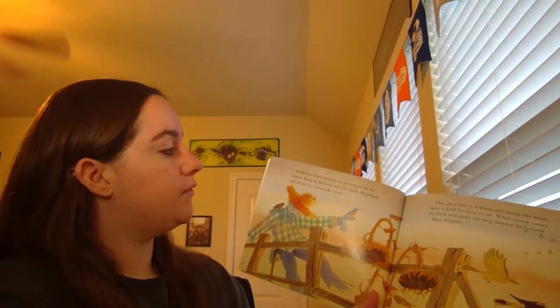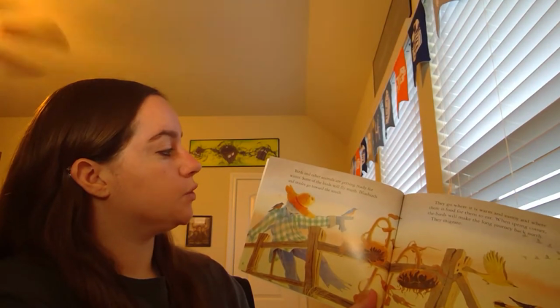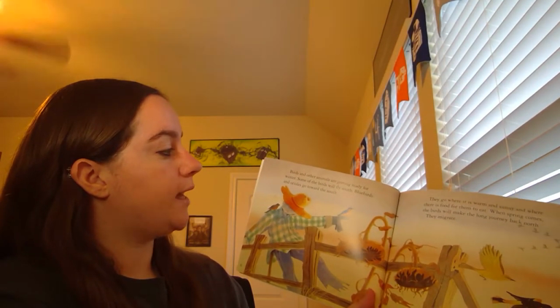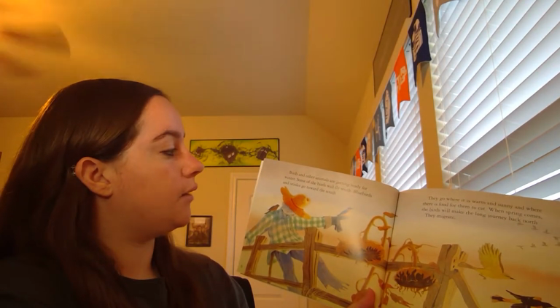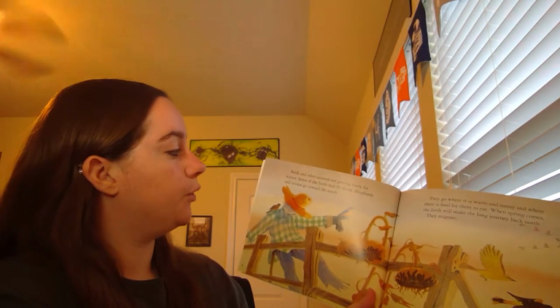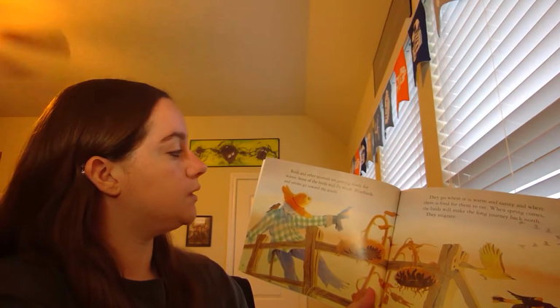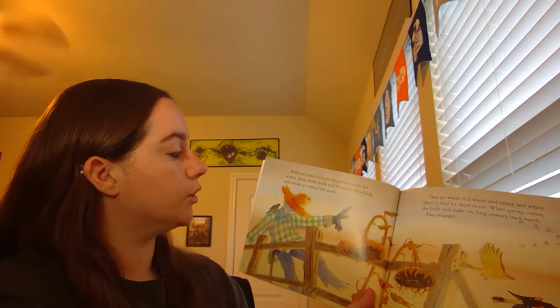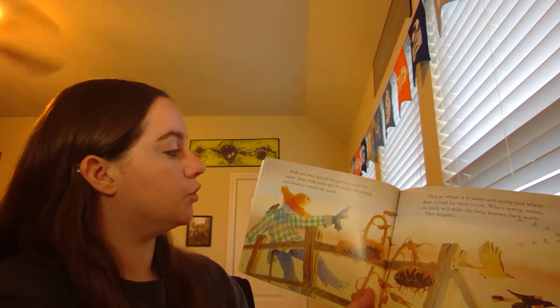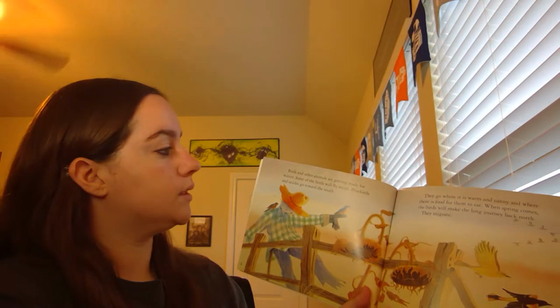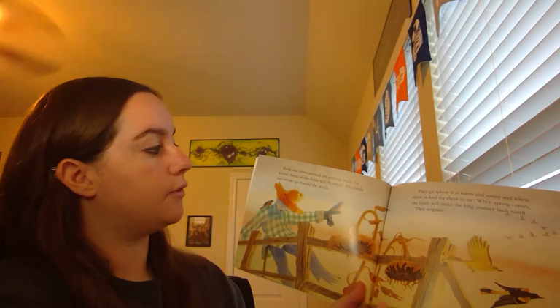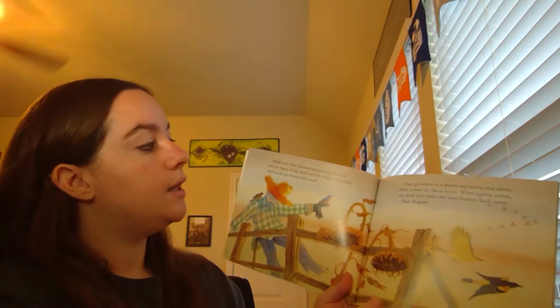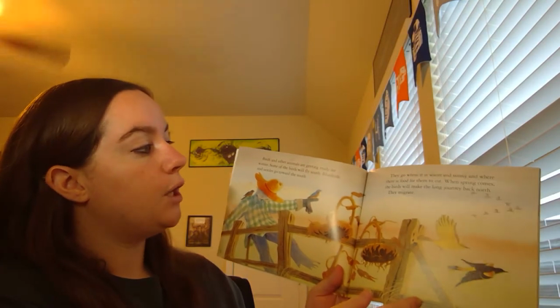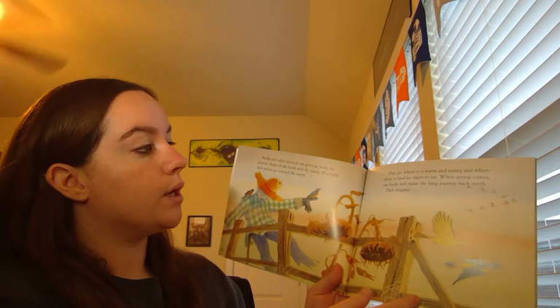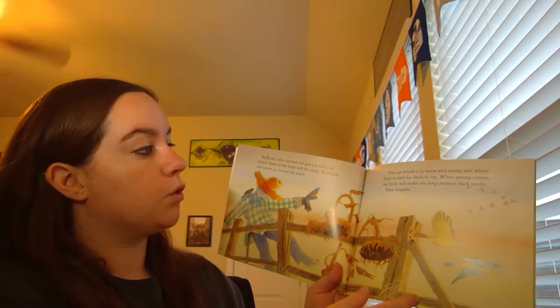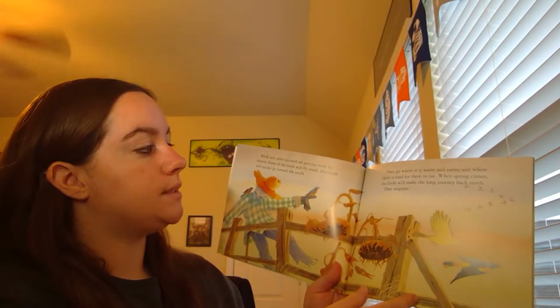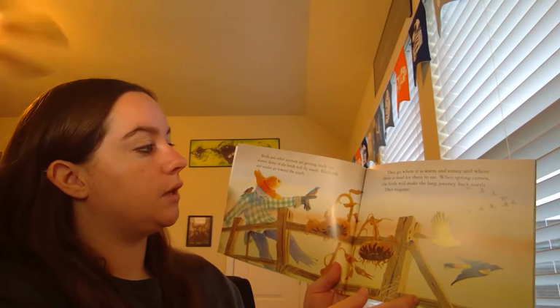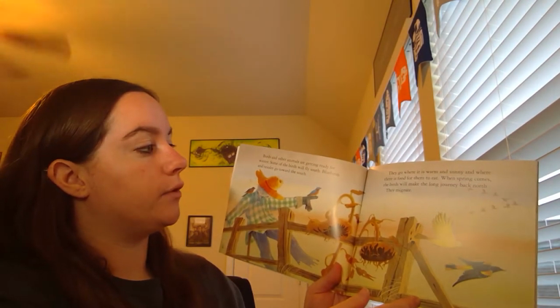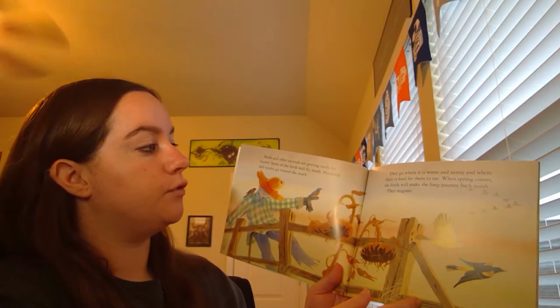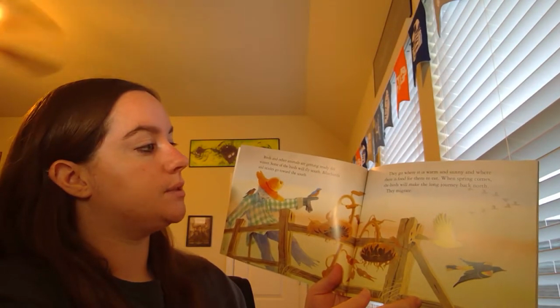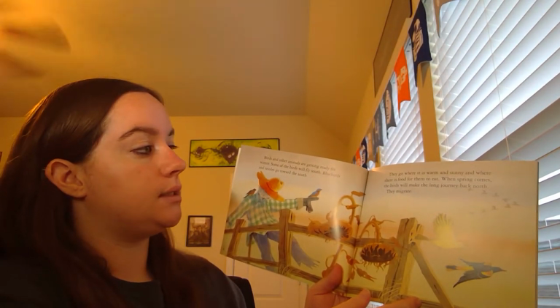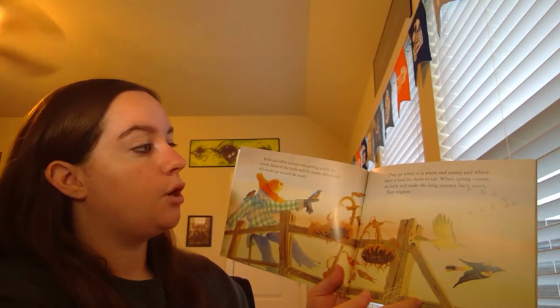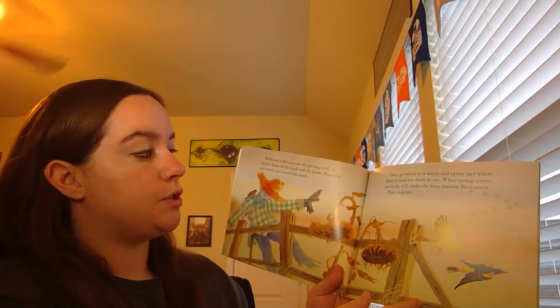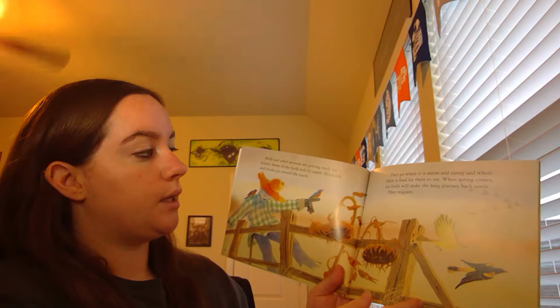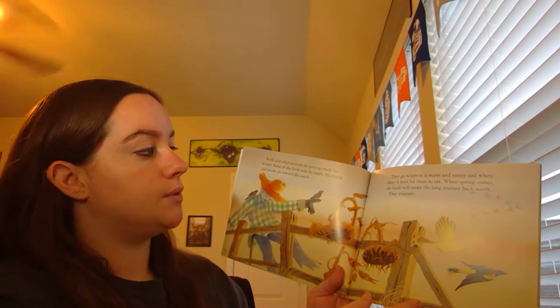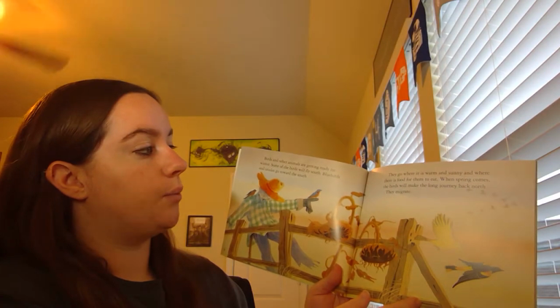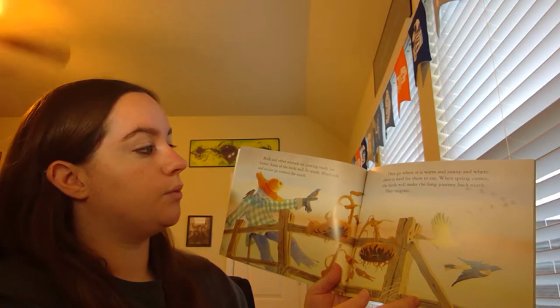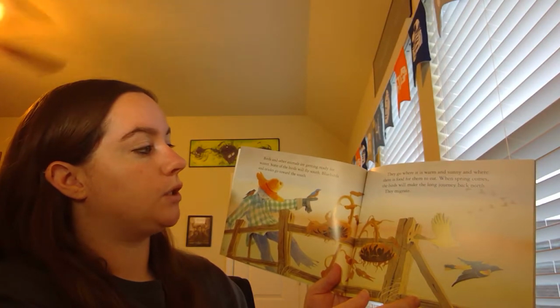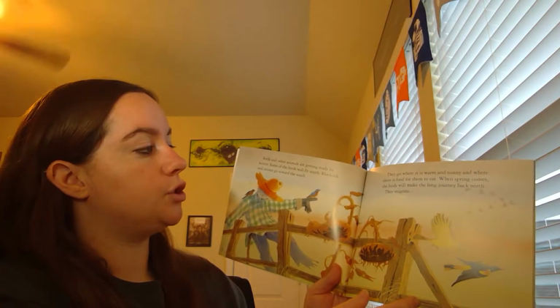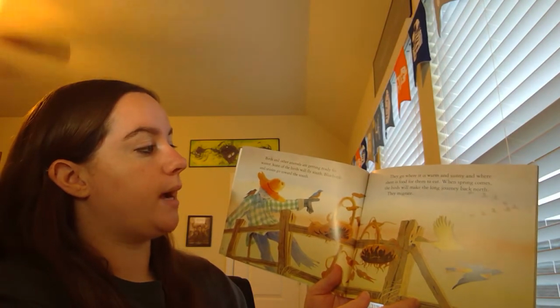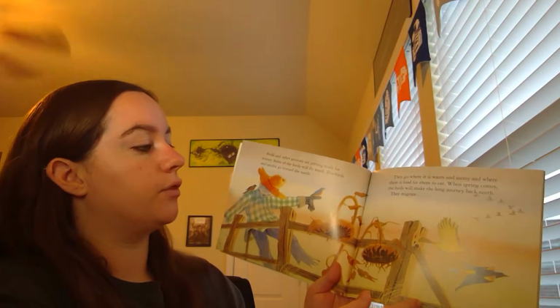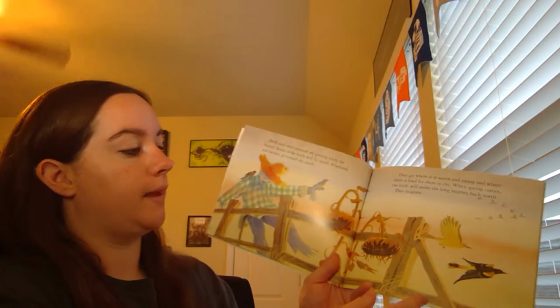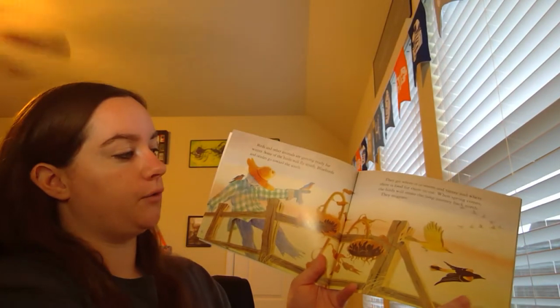Some of the birds will fly south. Bluebirds and Orioles go toward the south. They go where it is warm and sunny and where there is food for them to eat. When spring comes, the birds will make the long journey back north. They migrate.